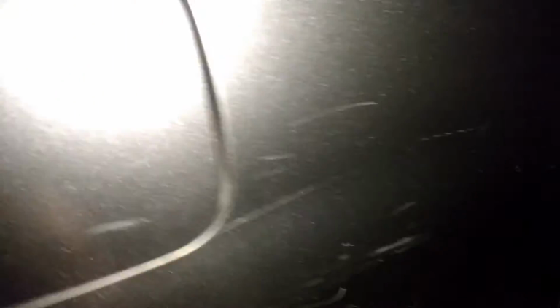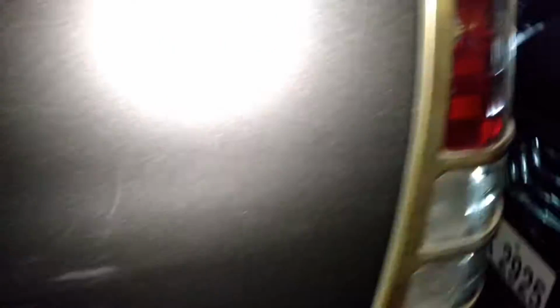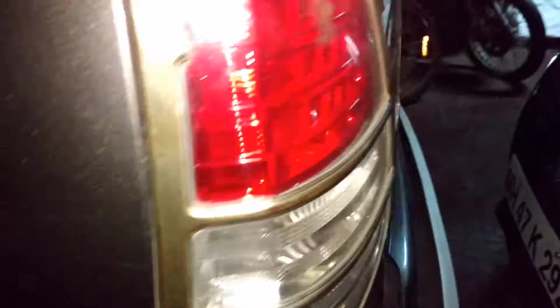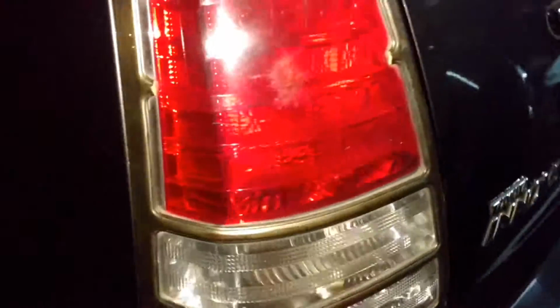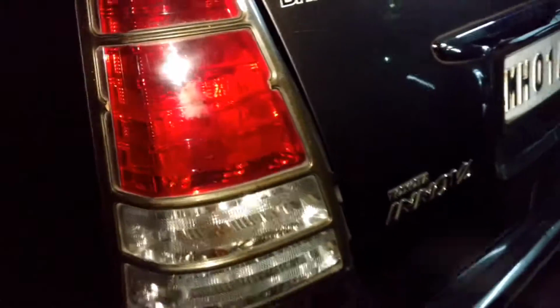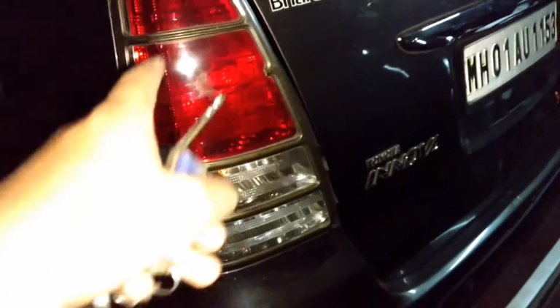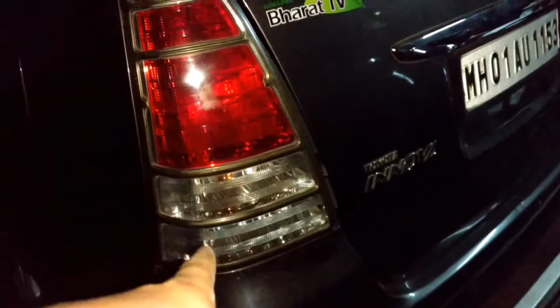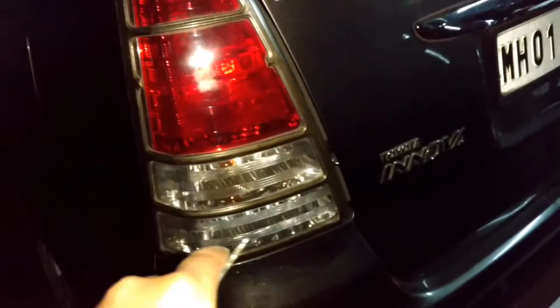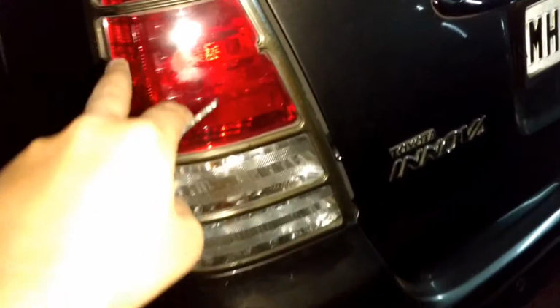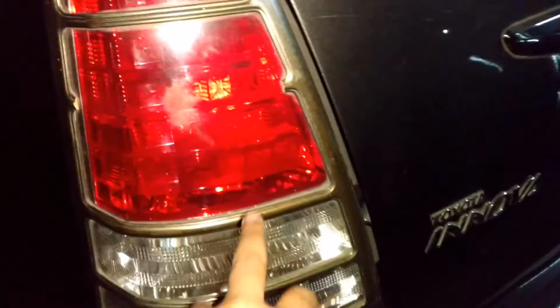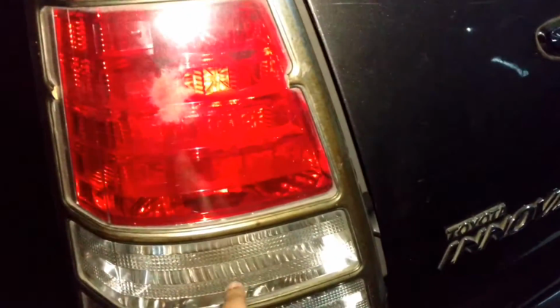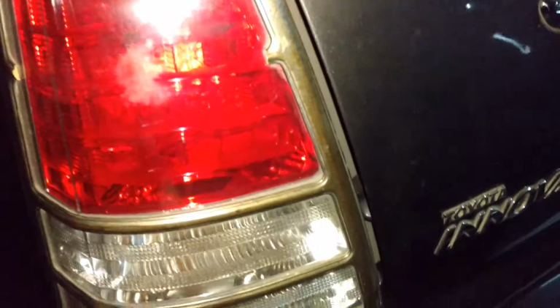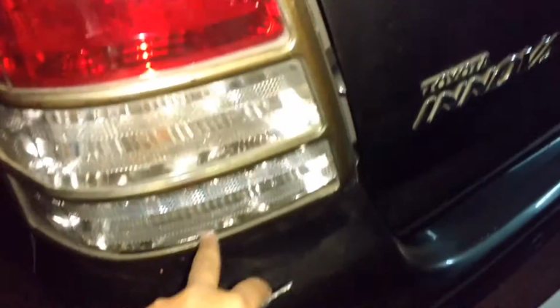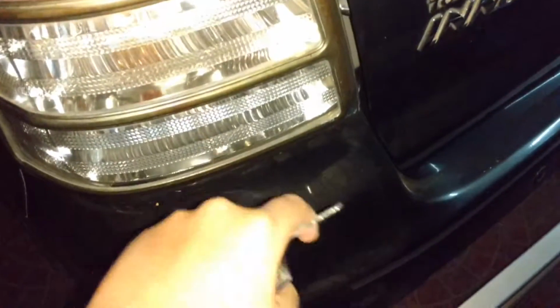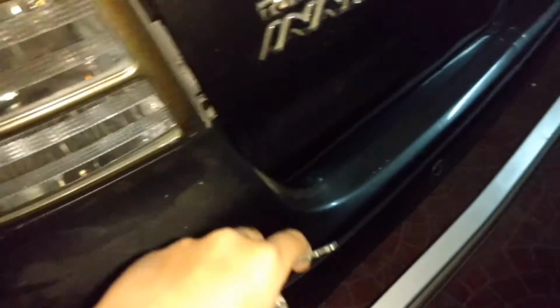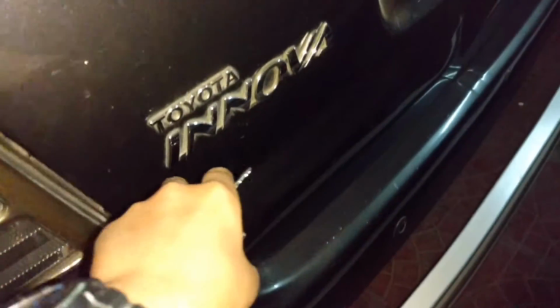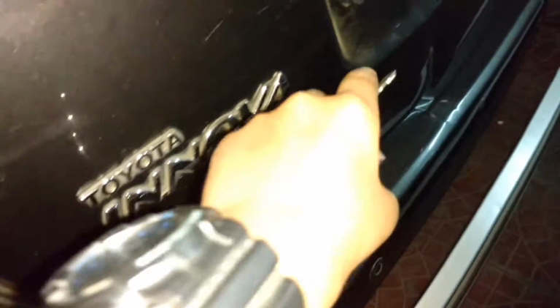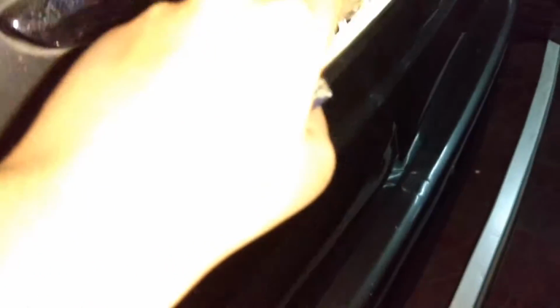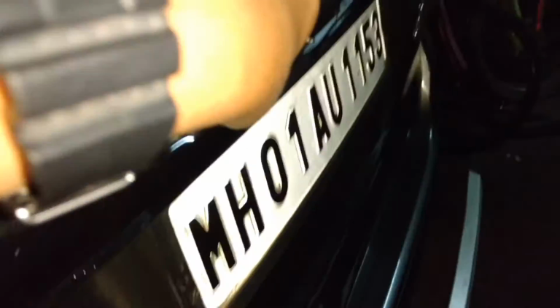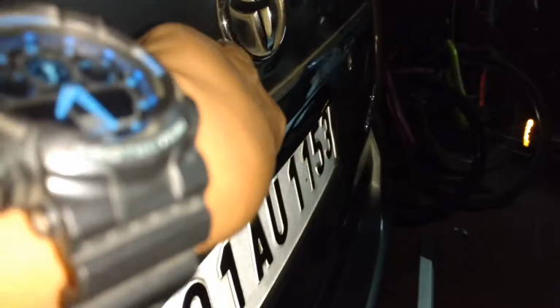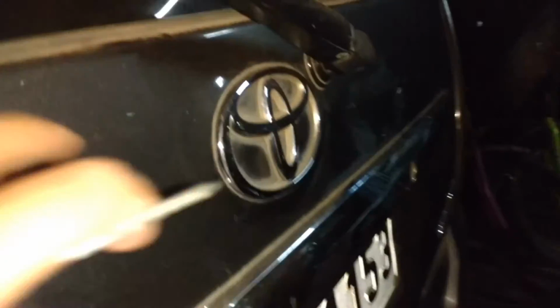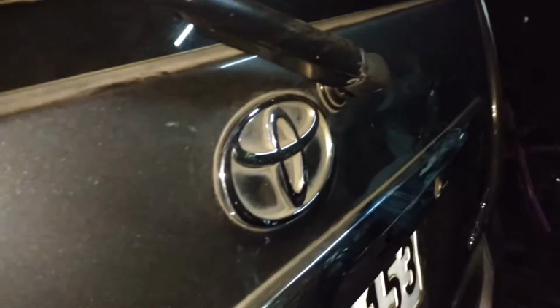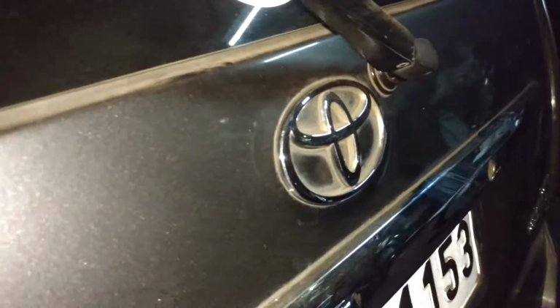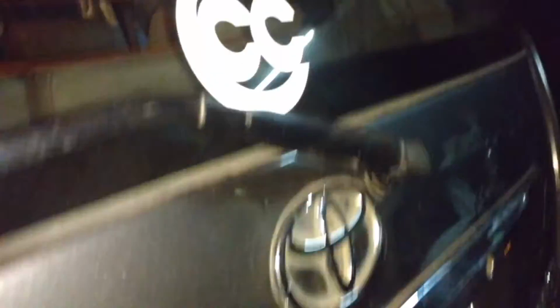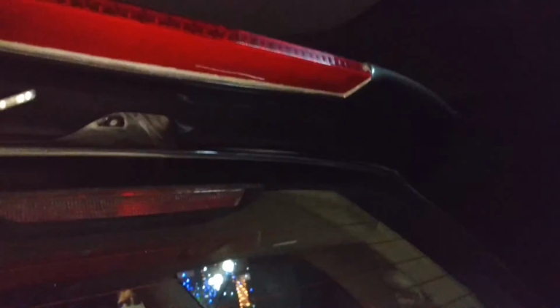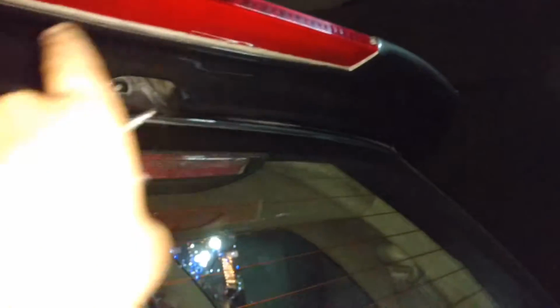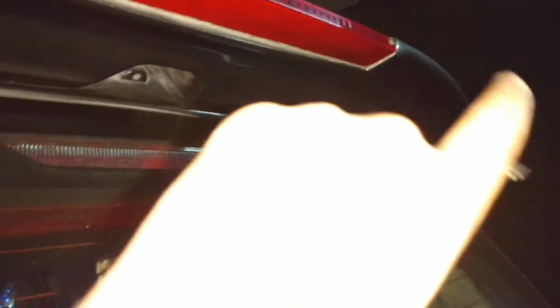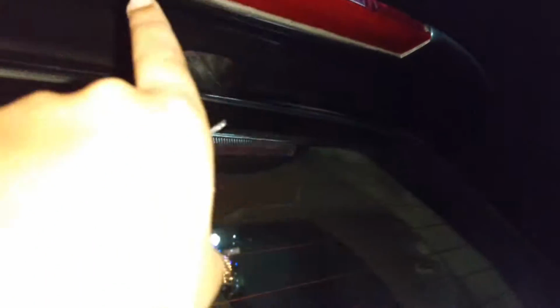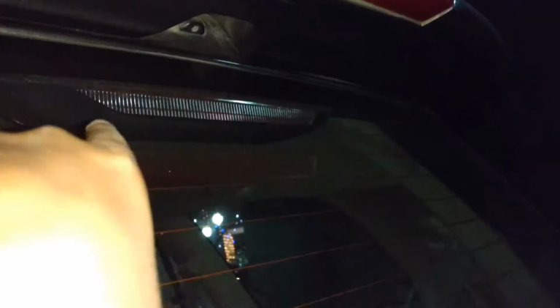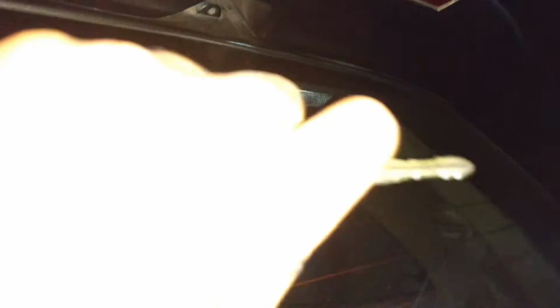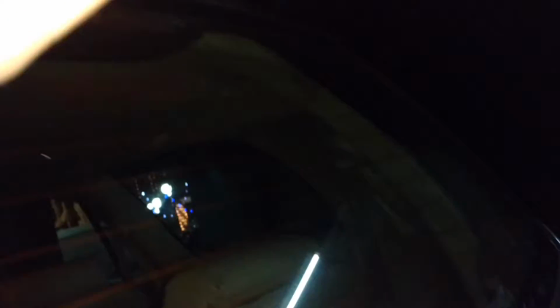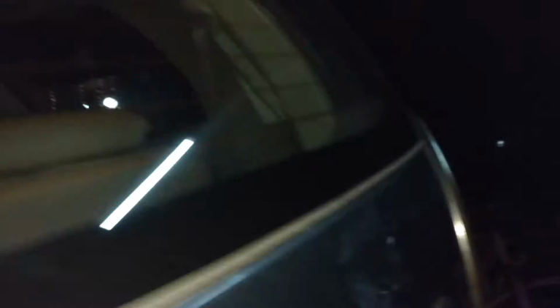Coming onto the back, you can see your taillights, brake lights, turn signals, and reverse lights. You have your Innova badge, your Toyota badge, your wiper, and your spoiler with the LED third brake light right there.